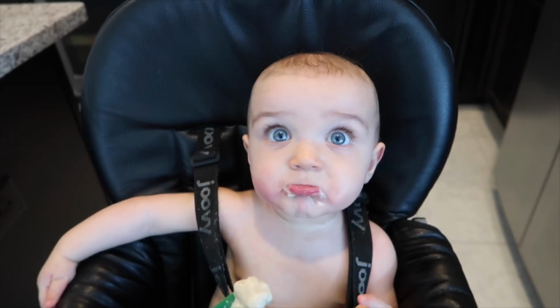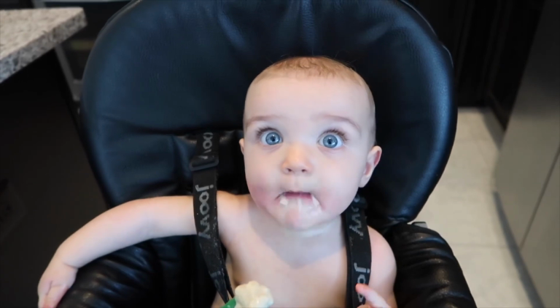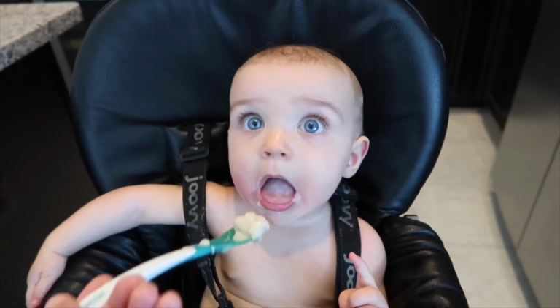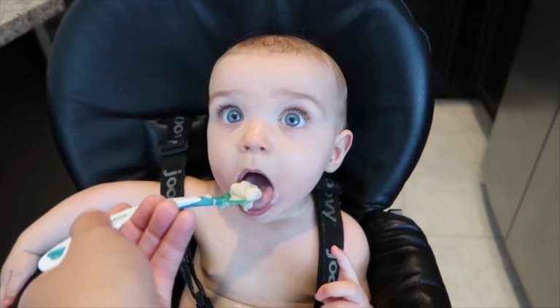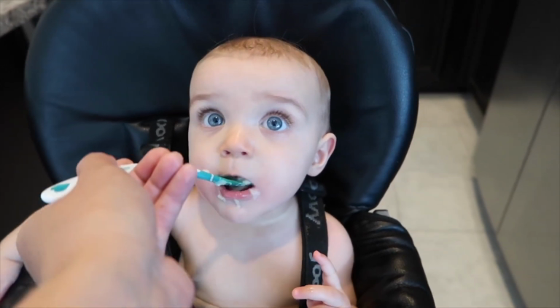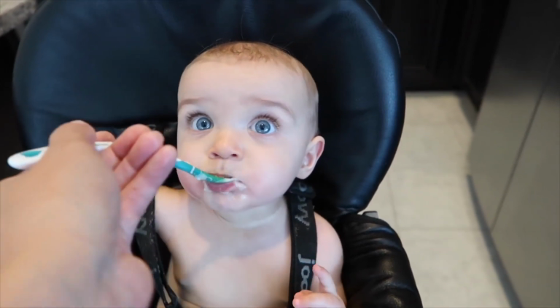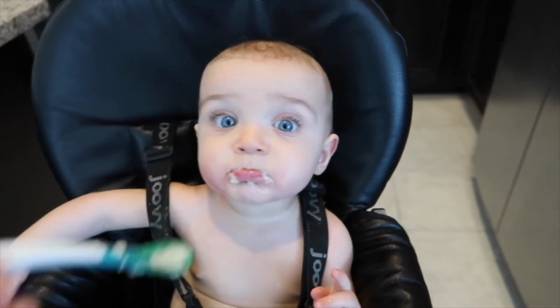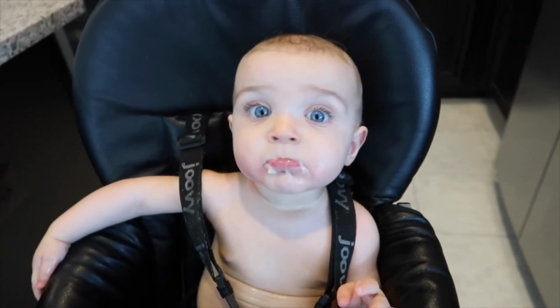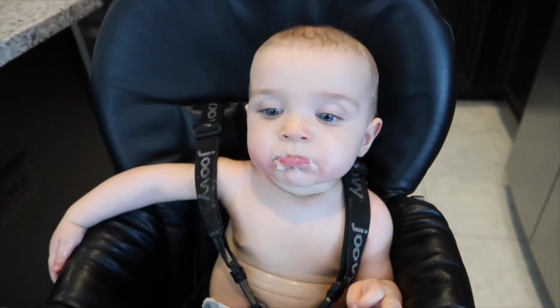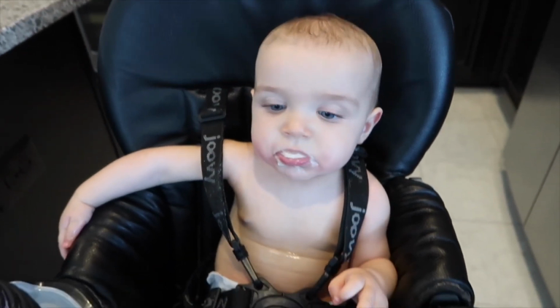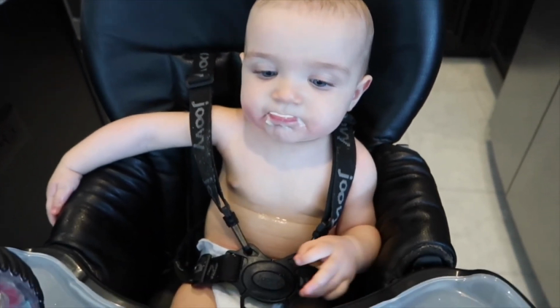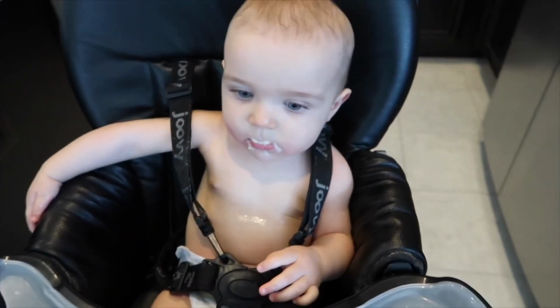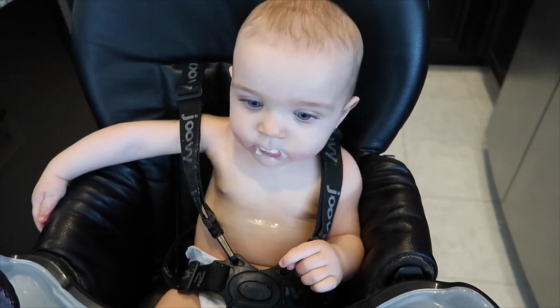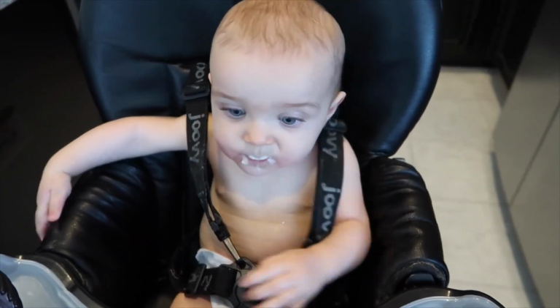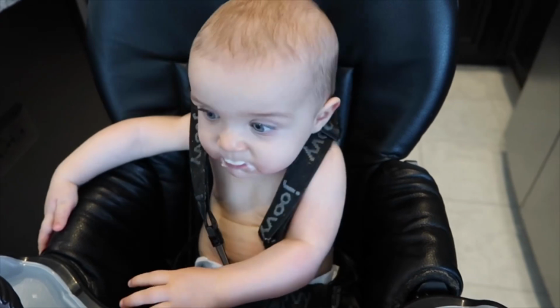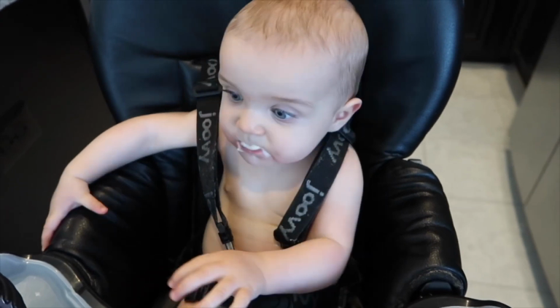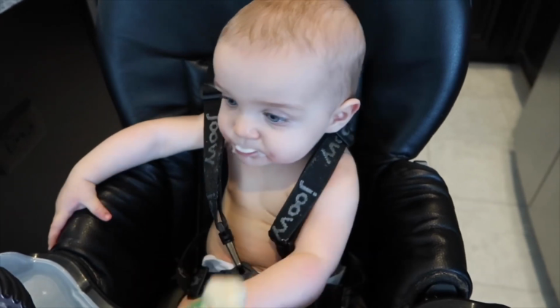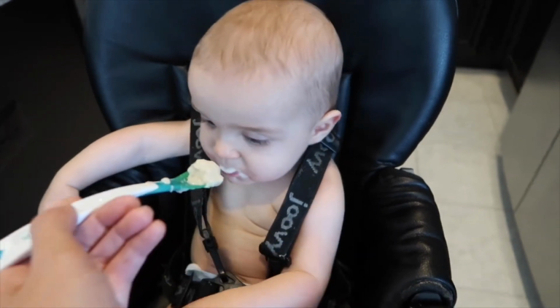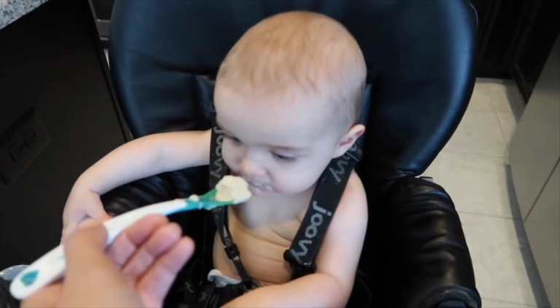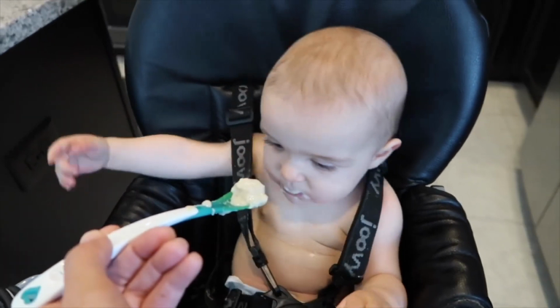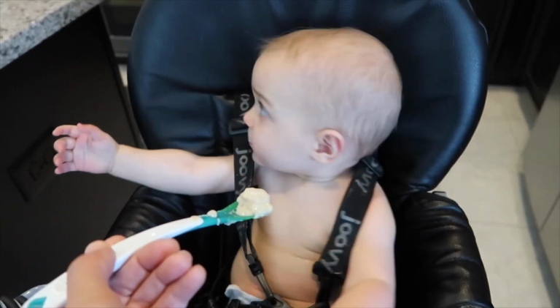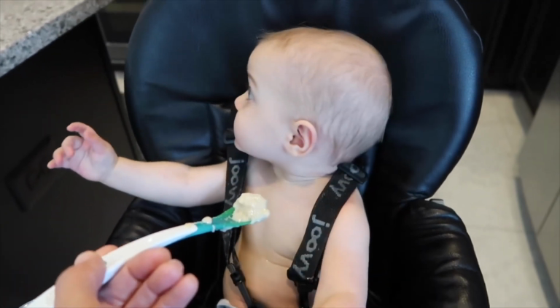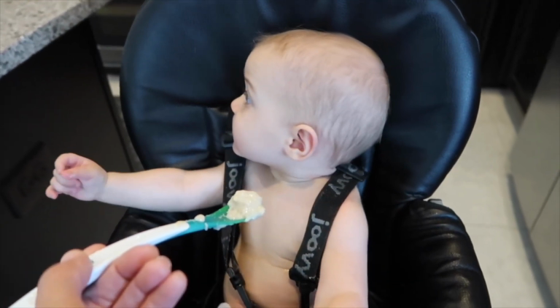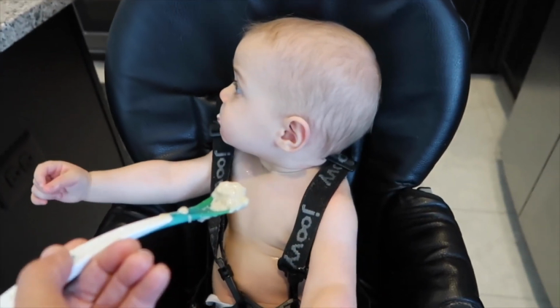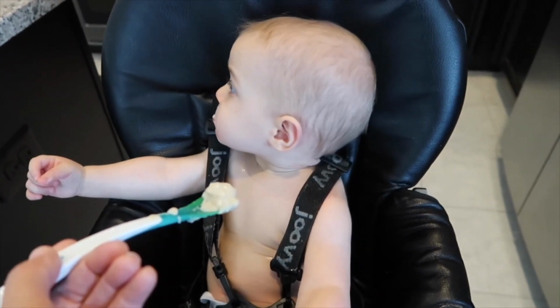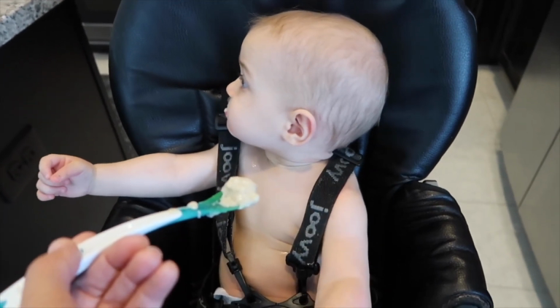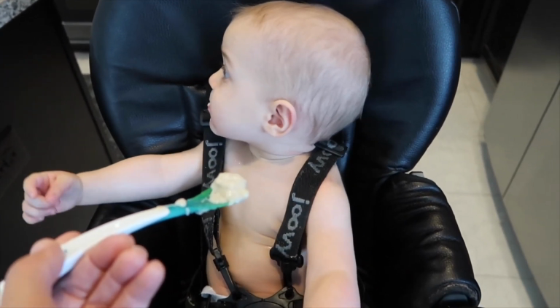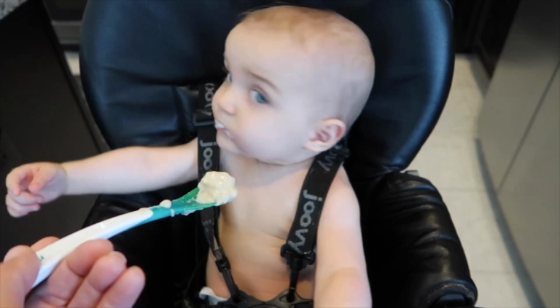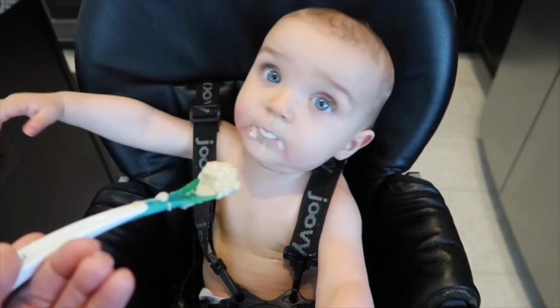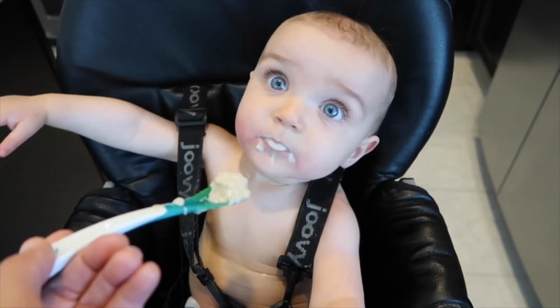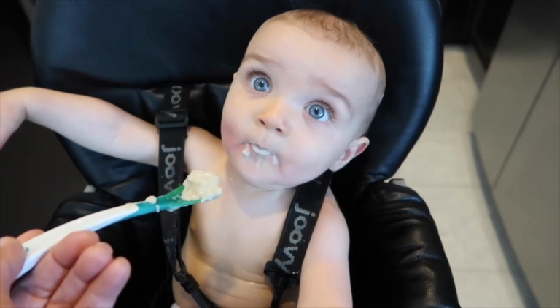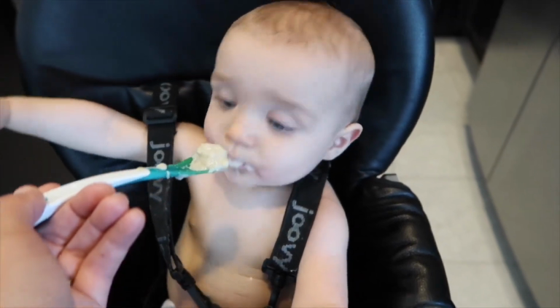And if I look like I'm having a hard time feeding her, it is because I'm actually not left-handed — I am right-handed, but I'm holding the camera with my right hand. So I look like I'm kind of struggling to feed her.